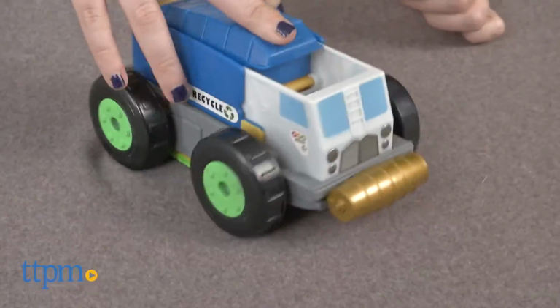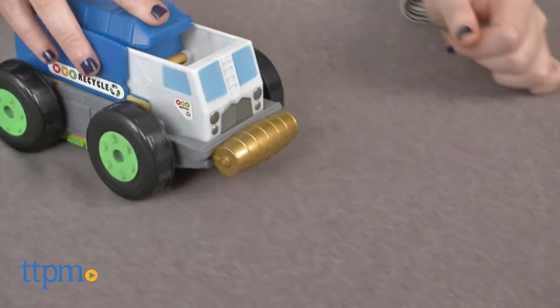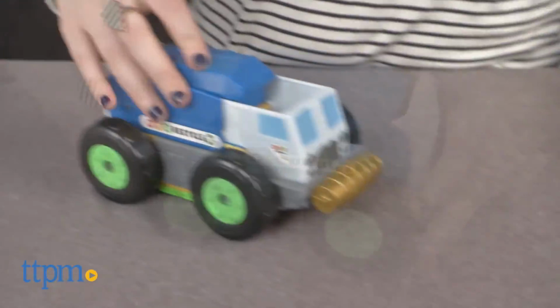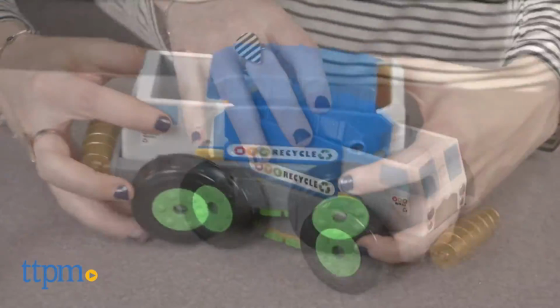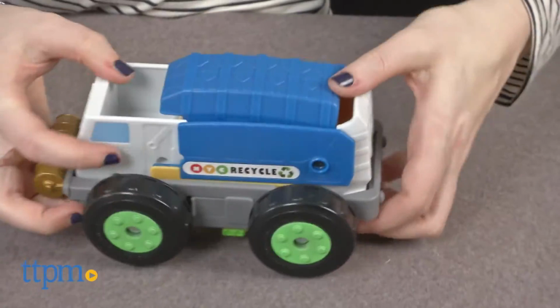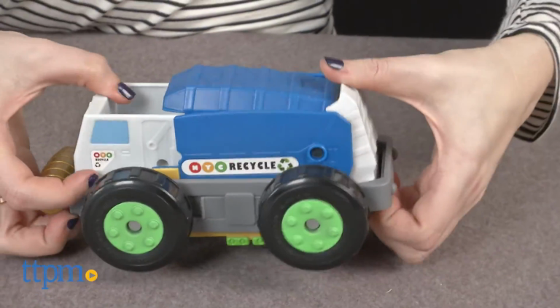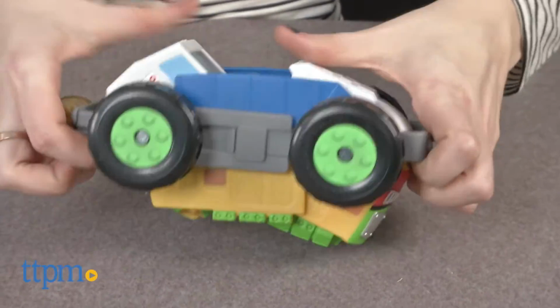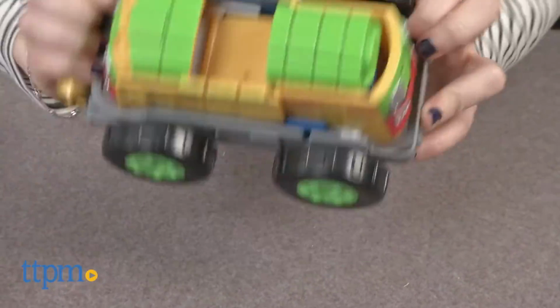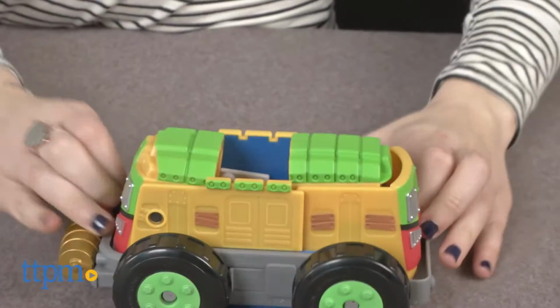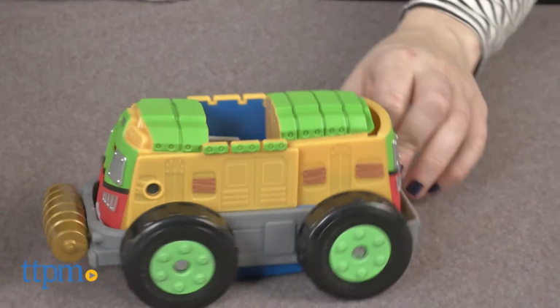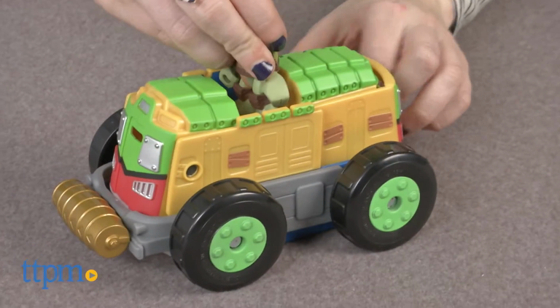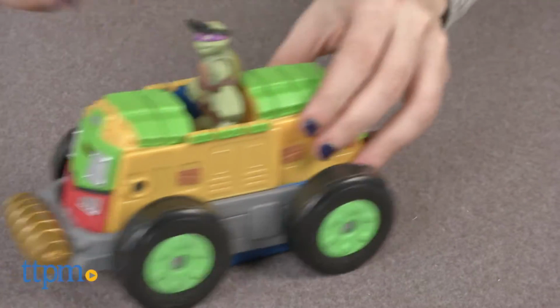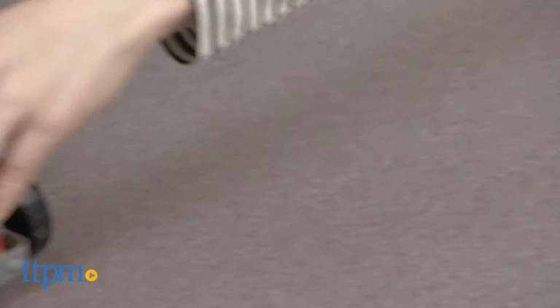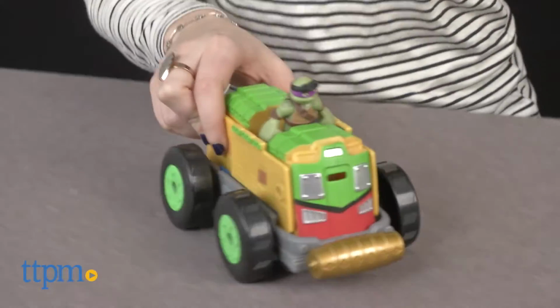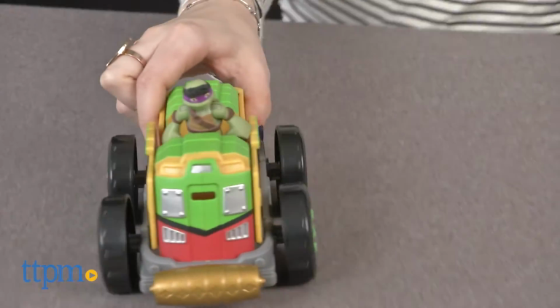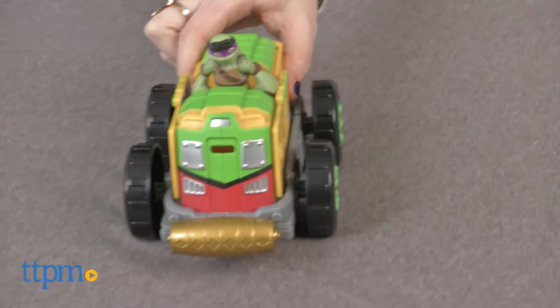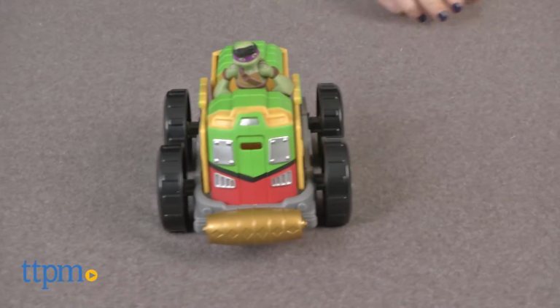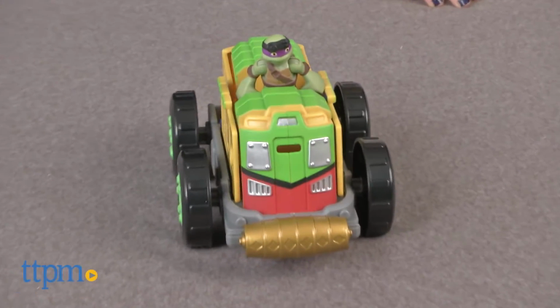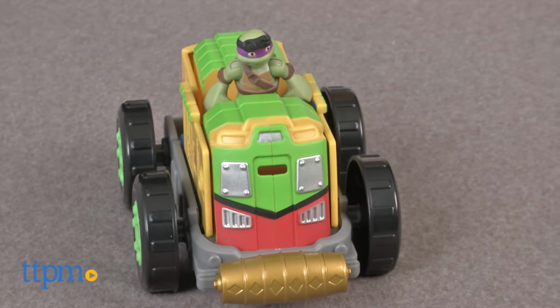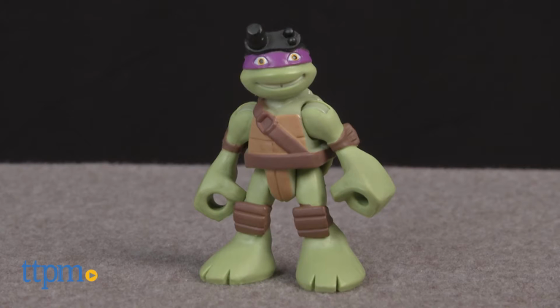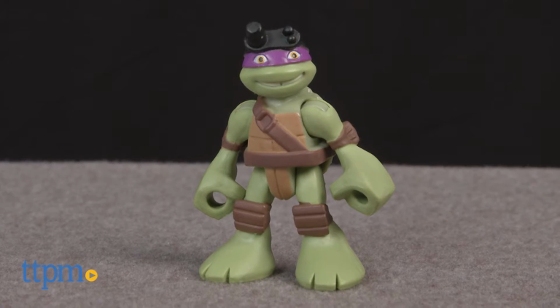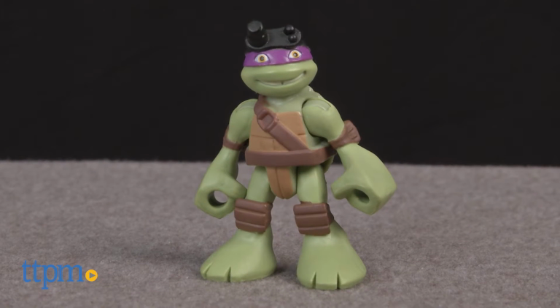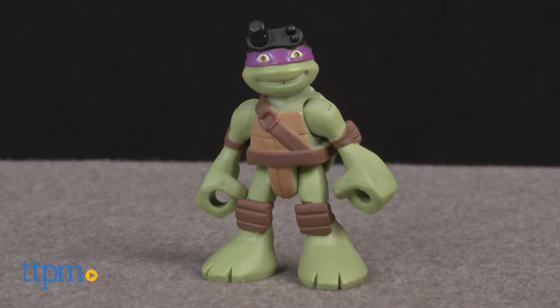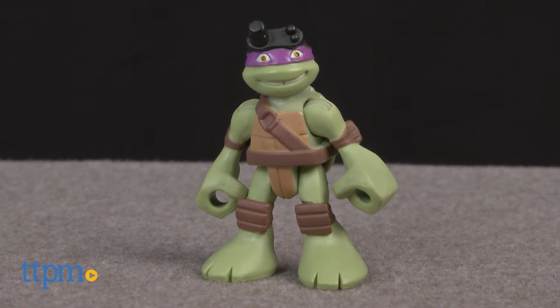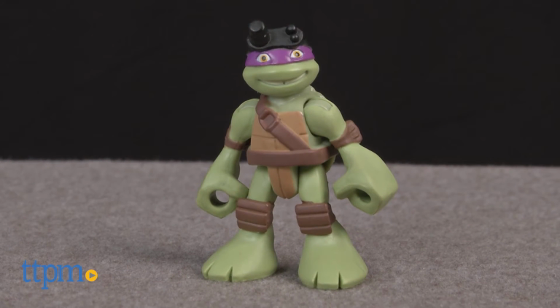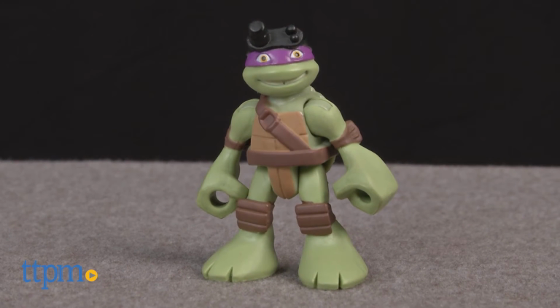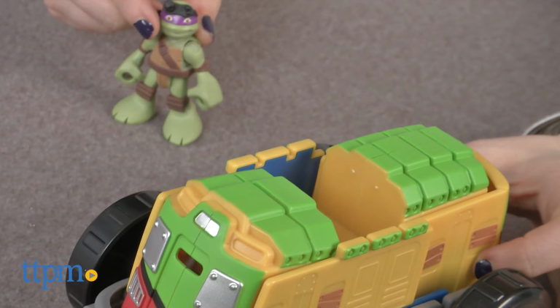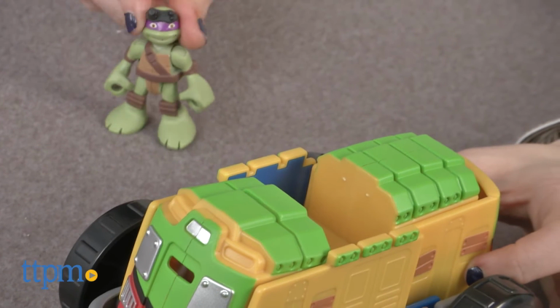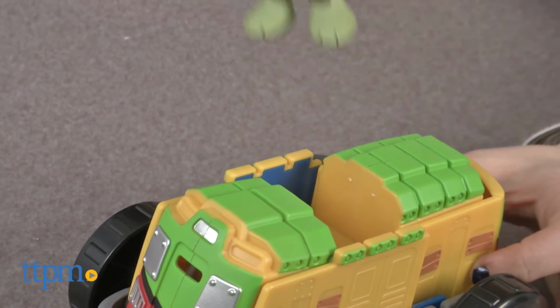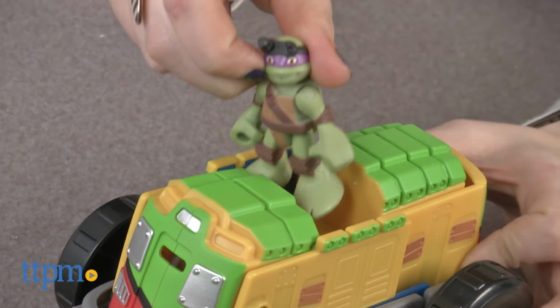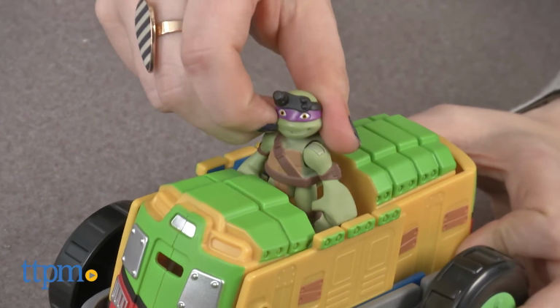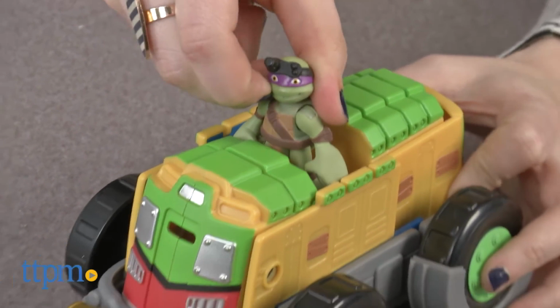This mutating vehicle is sure to fuel lots of turtle adventures and who knows, maybe kids will even be able to stop Shredder with the help of the exclusive Donatello figure that's also included. Place Don in the driver's seat and you're off to take on some bad guys.